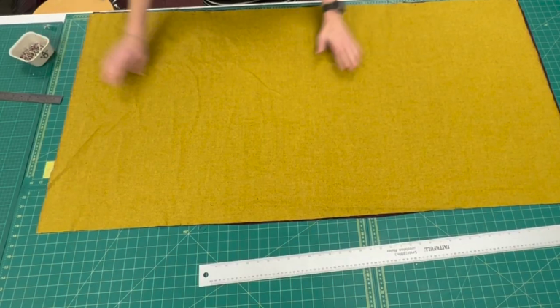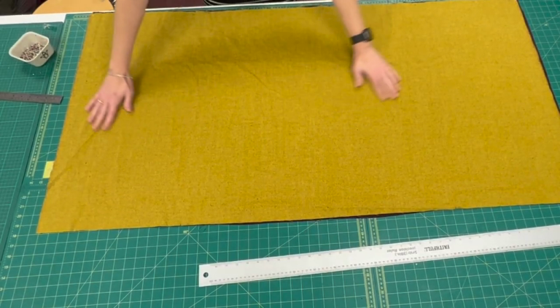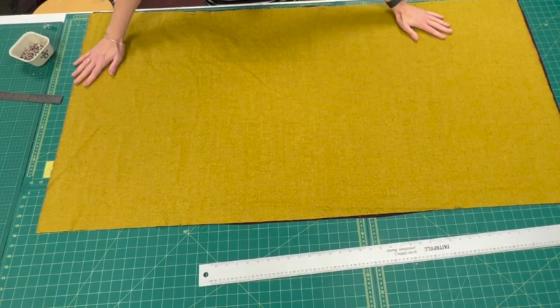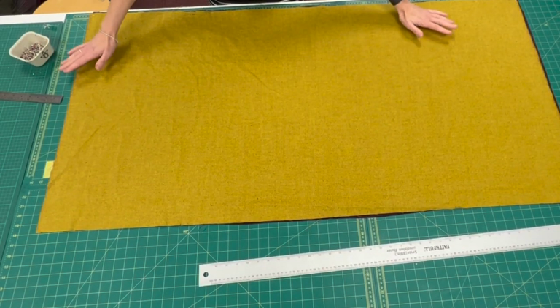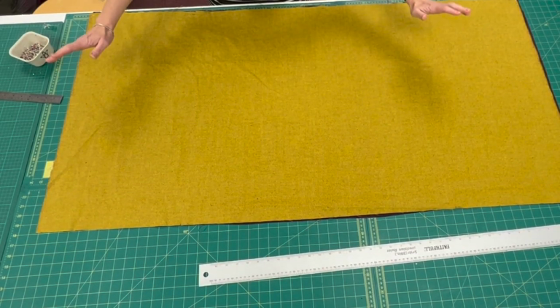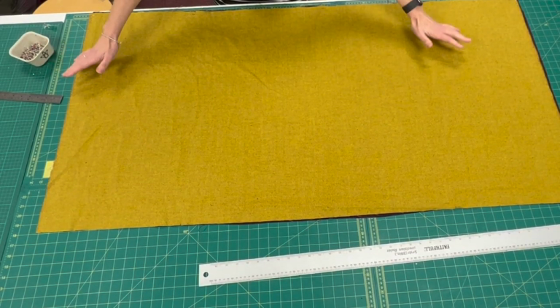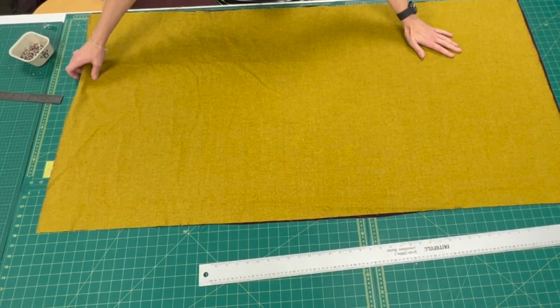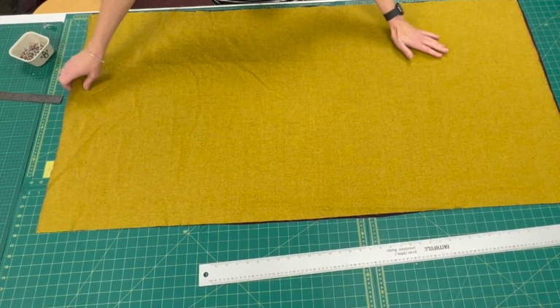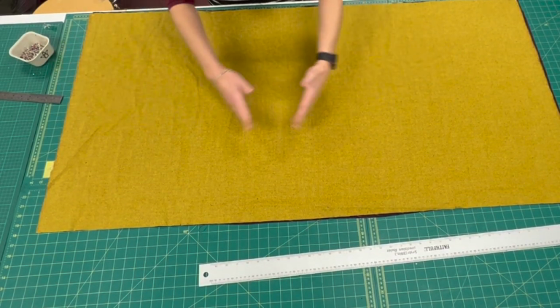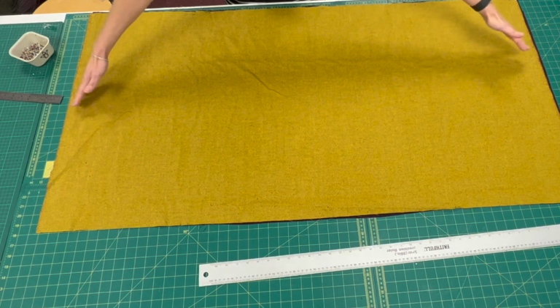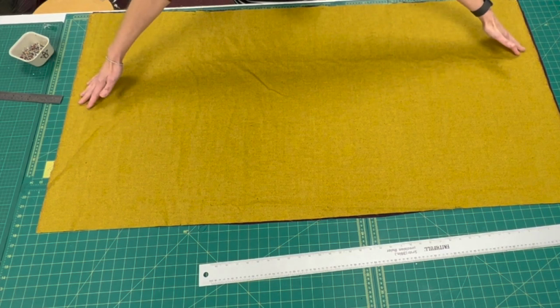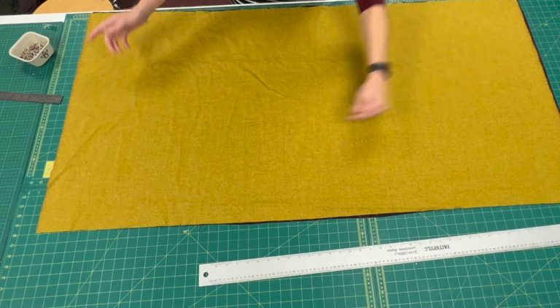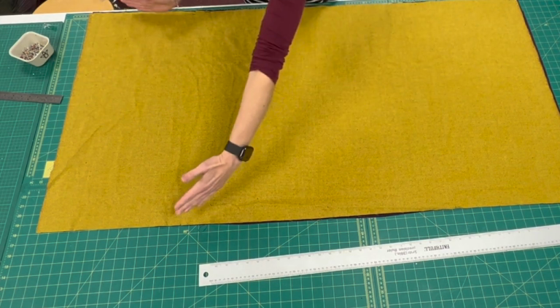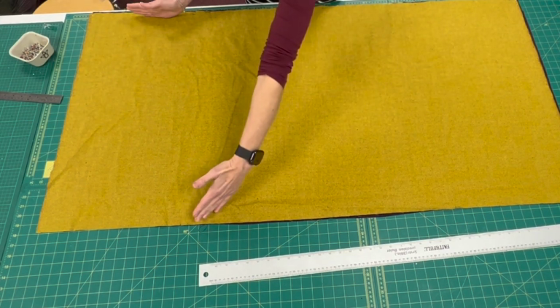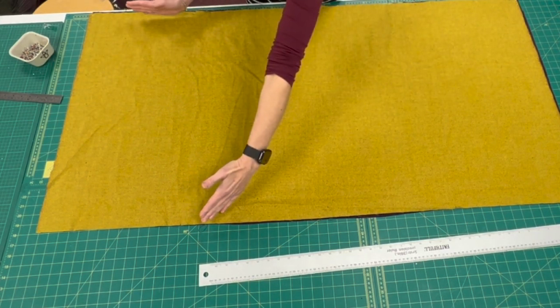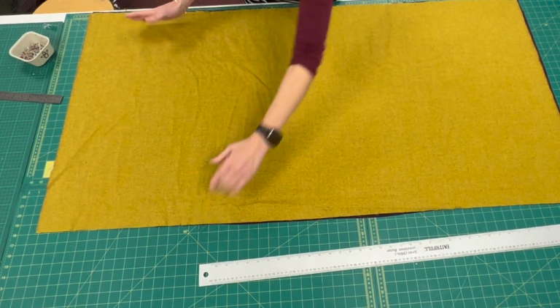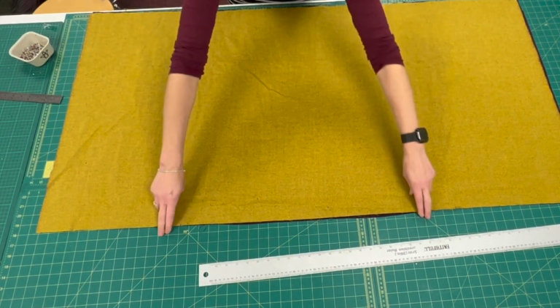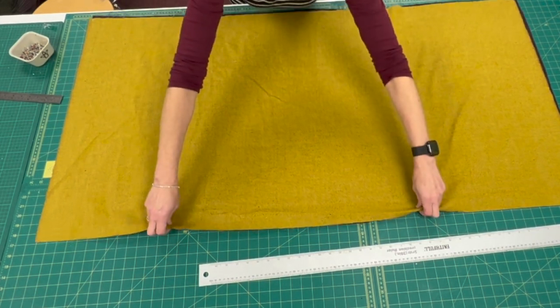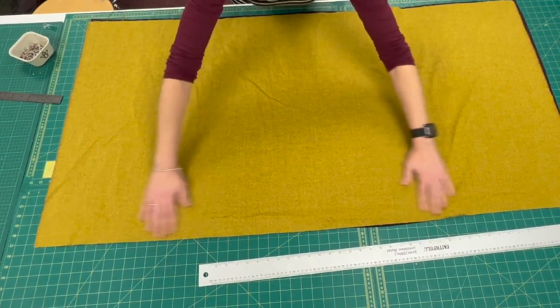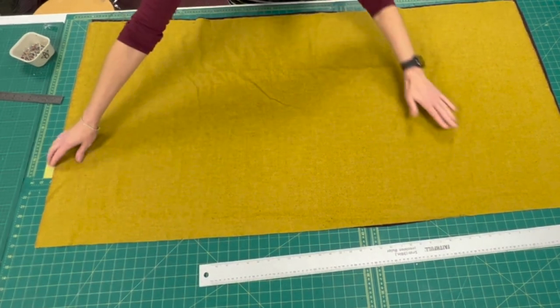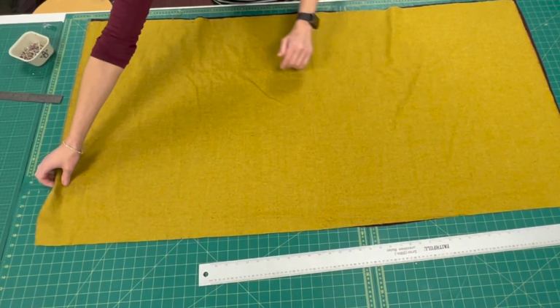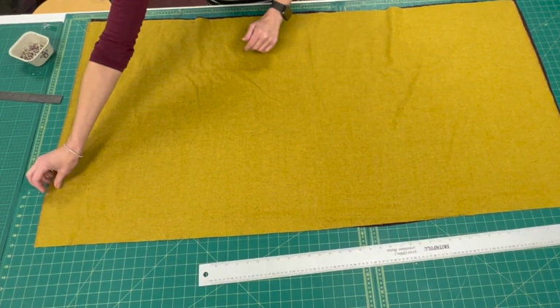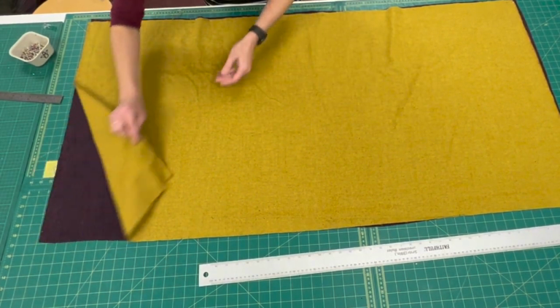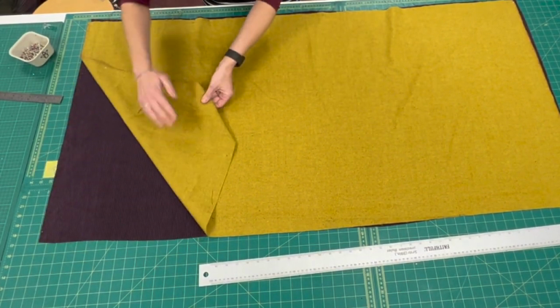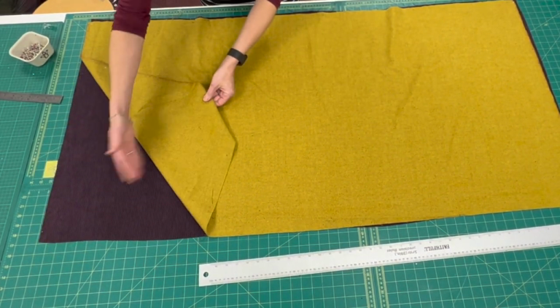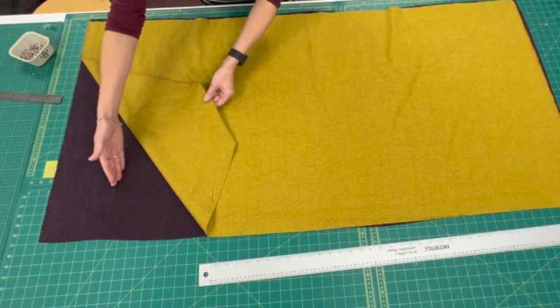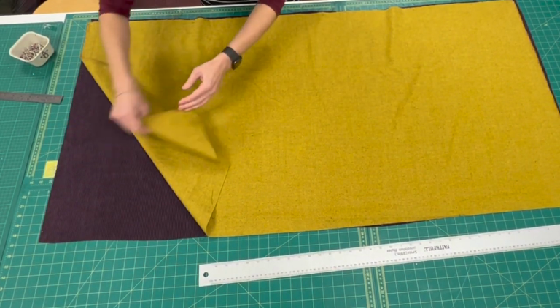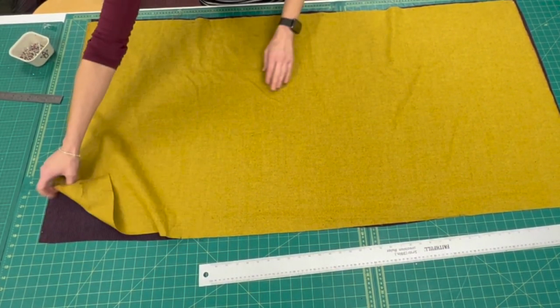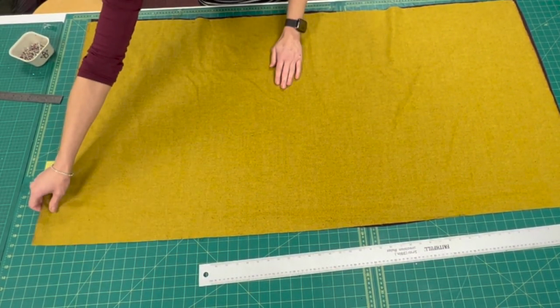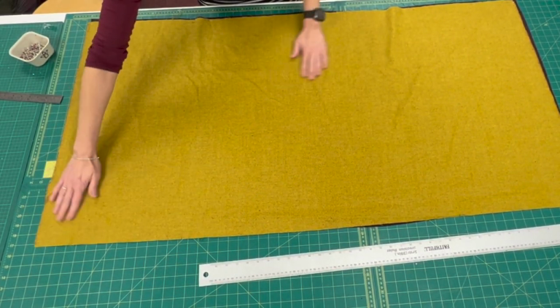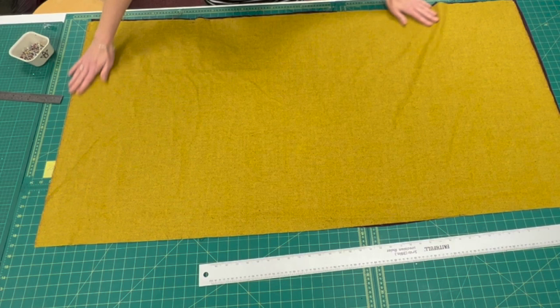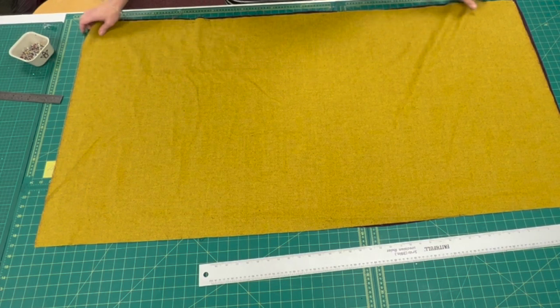Take two rectangles — ideally you want them to be 60 inches wide by 30 inches deep. Lay them out together so that their right sides are facing and matching up the raw edges.